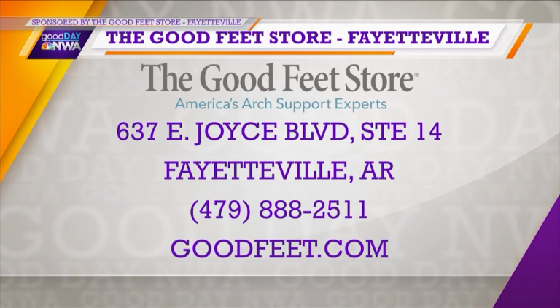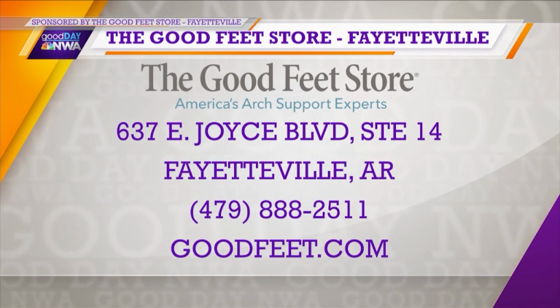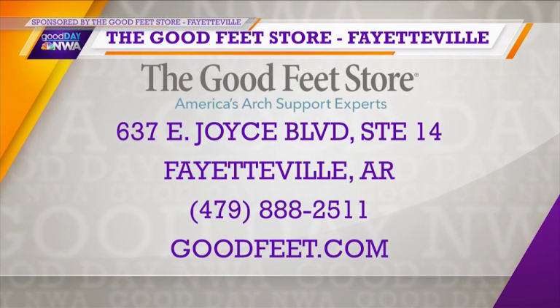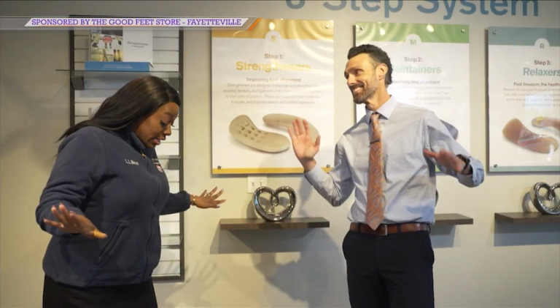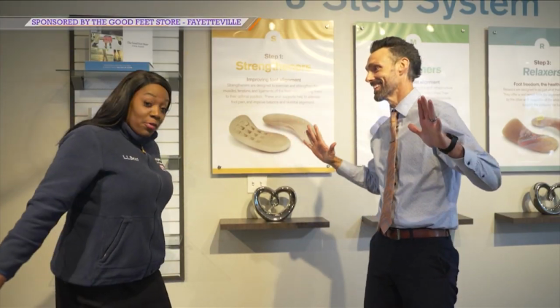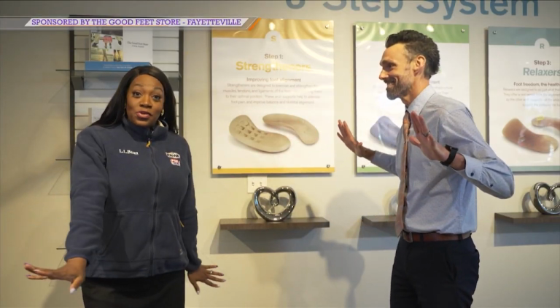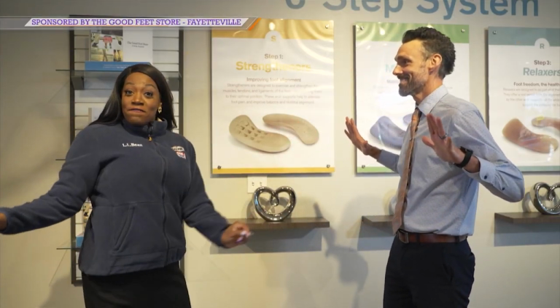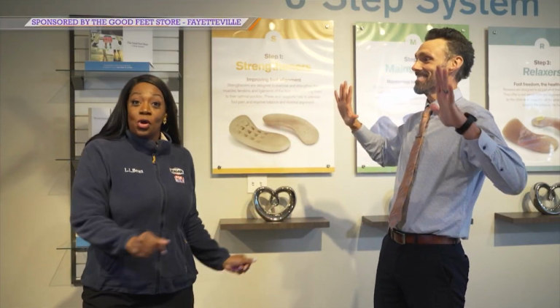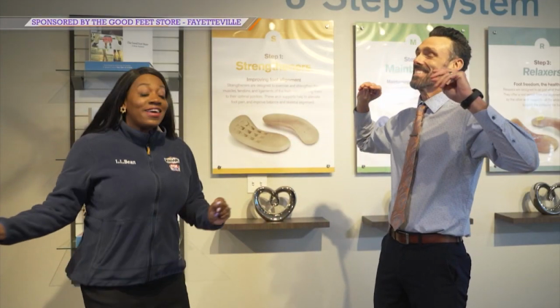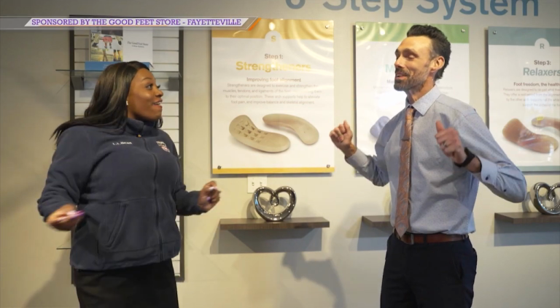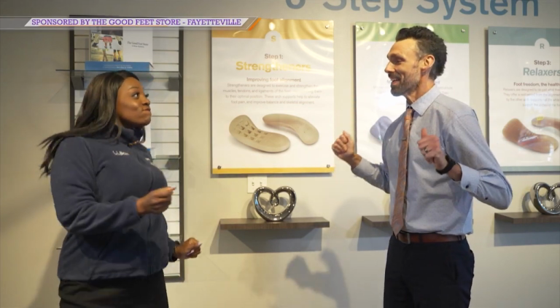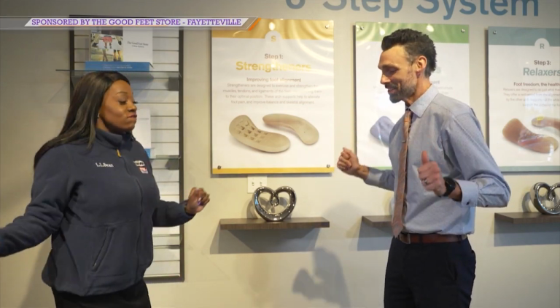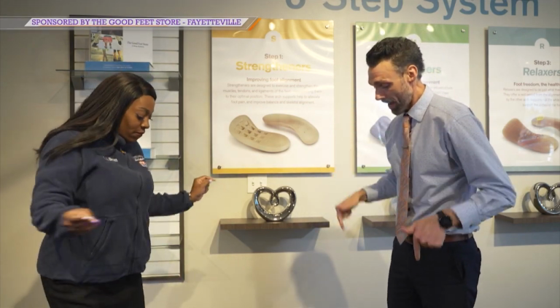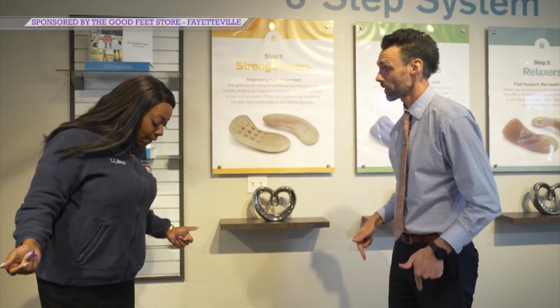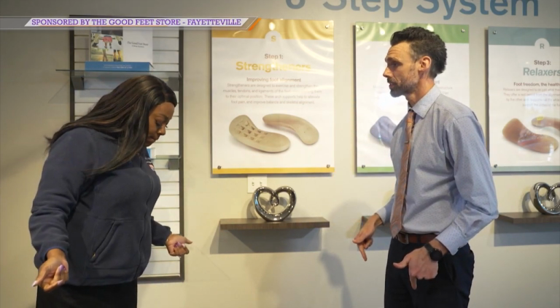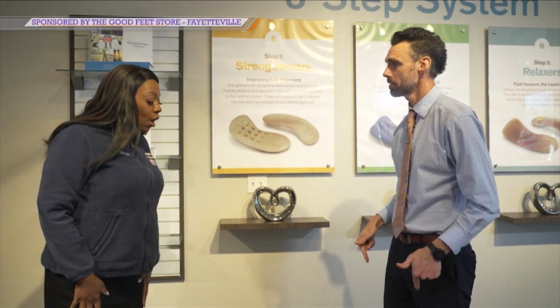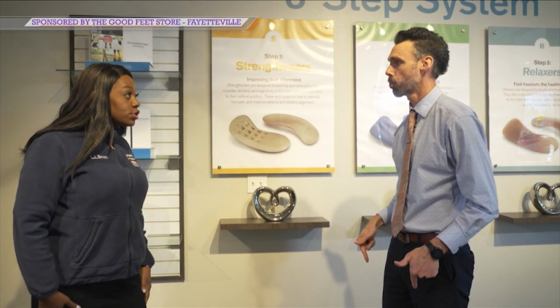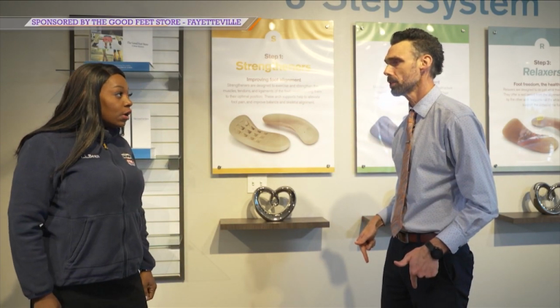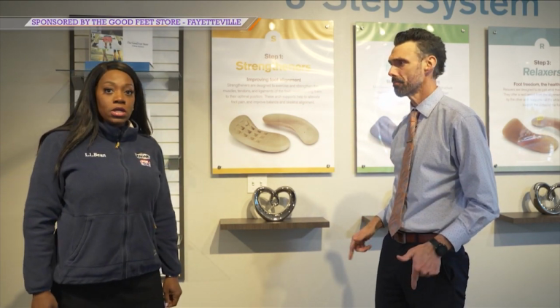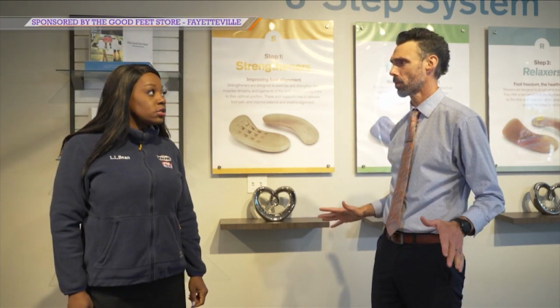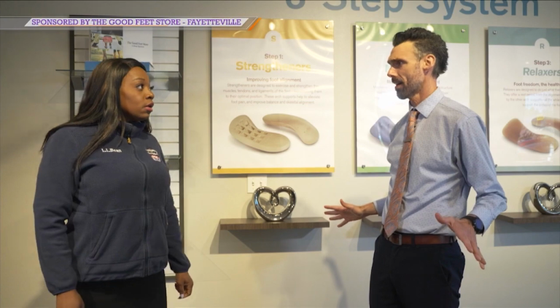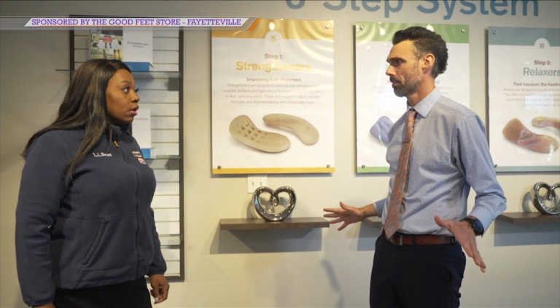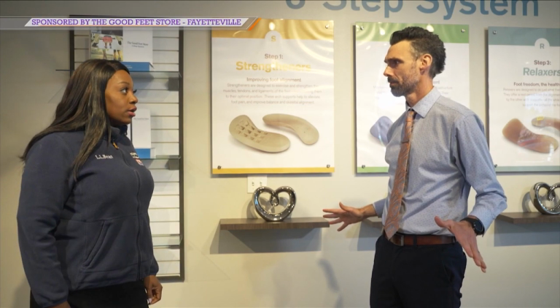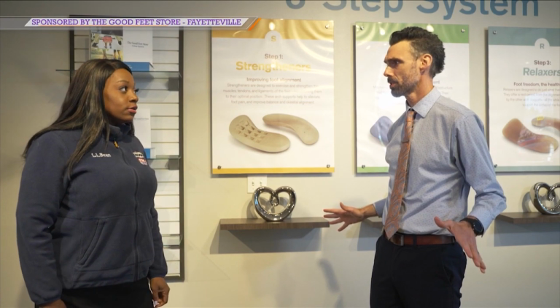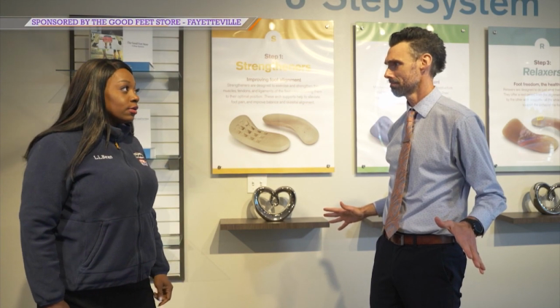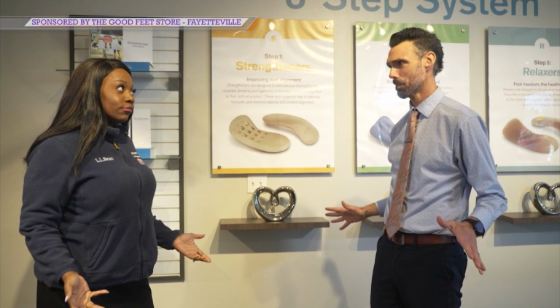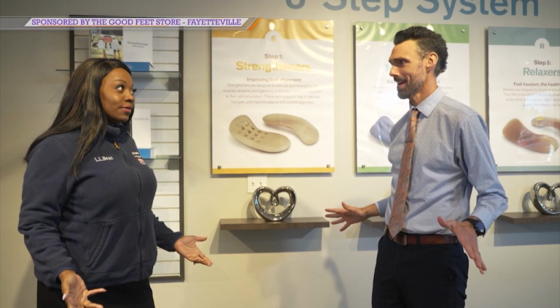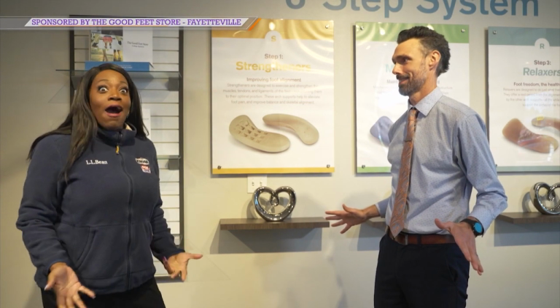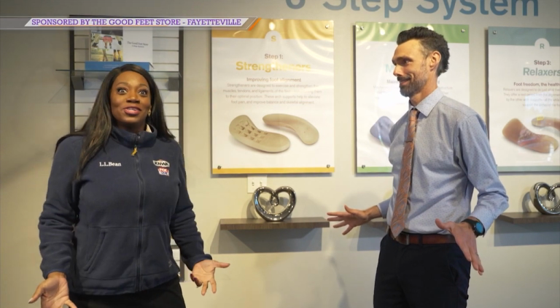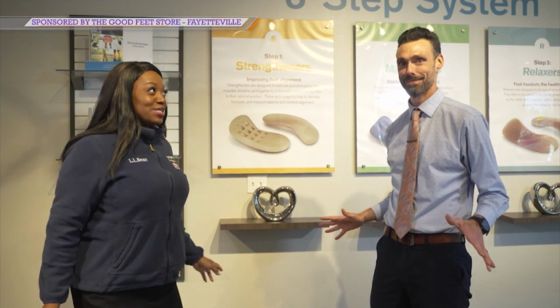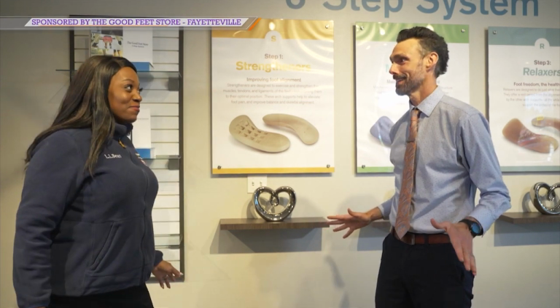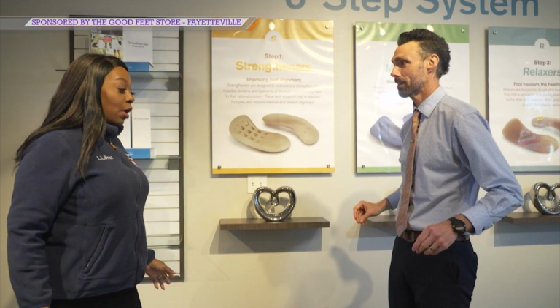Jason! I've got my Relaxers on and they feel so good. I'm glad that they do. Hey, I've got Relaxers in these as well — I'm feeling great right now. Feeling so good. I think I want to dance. Should we do a dance party? Let's do it!